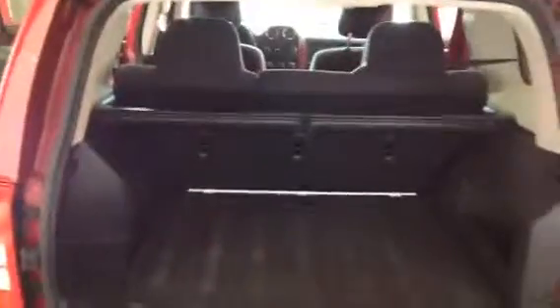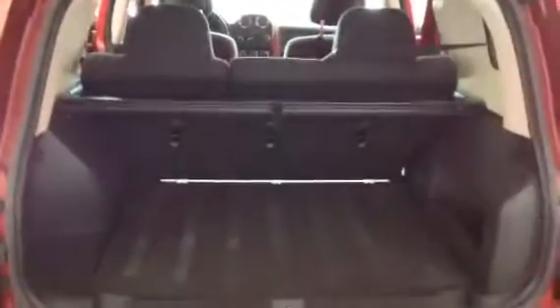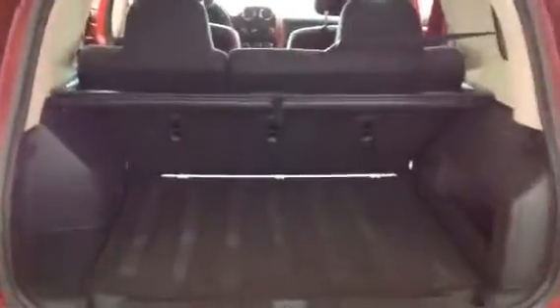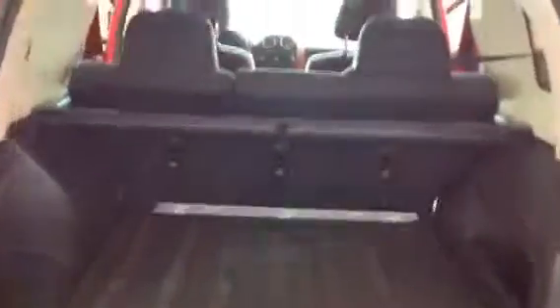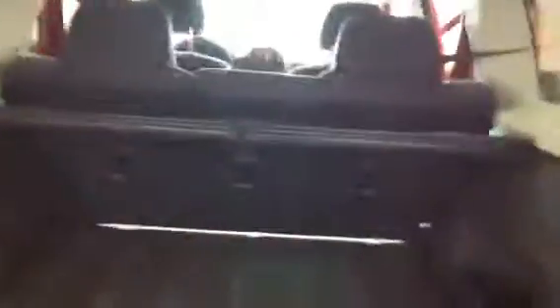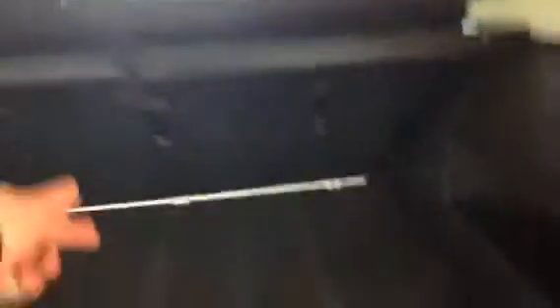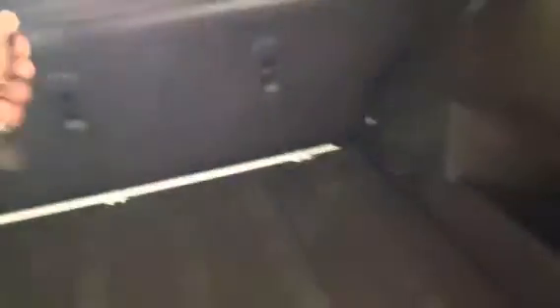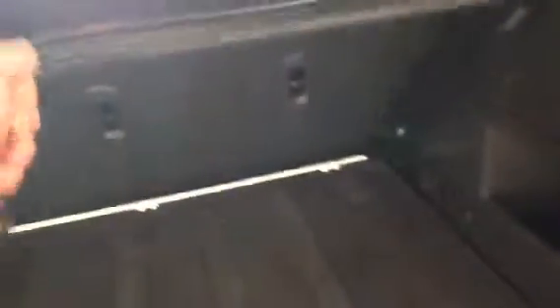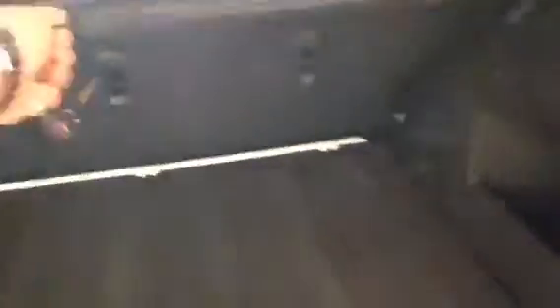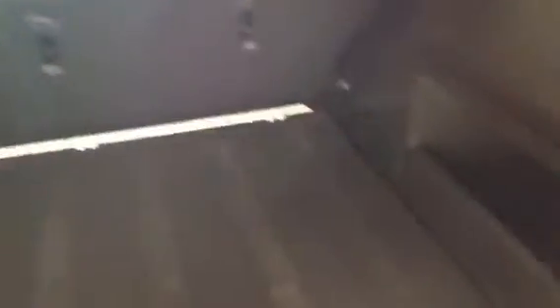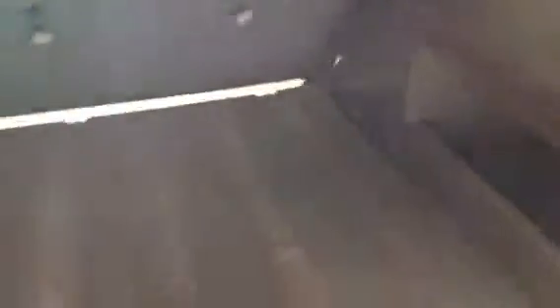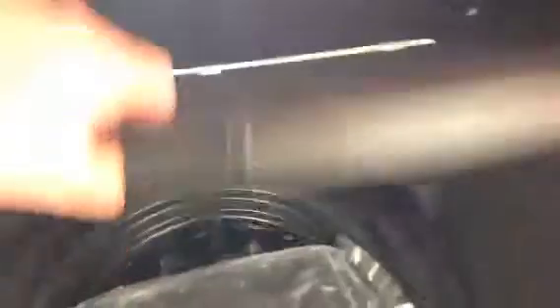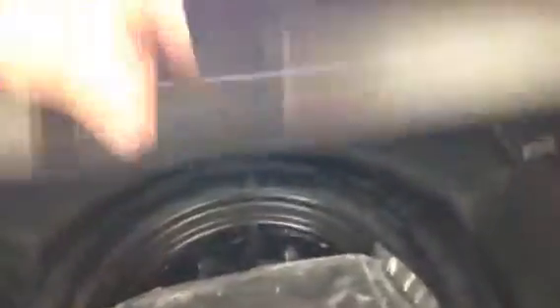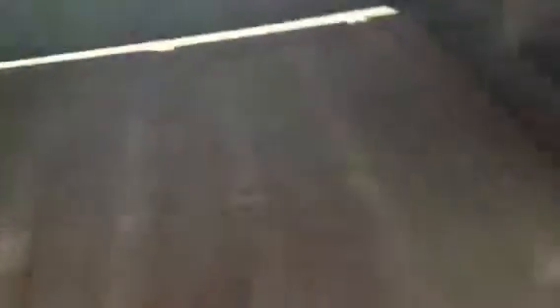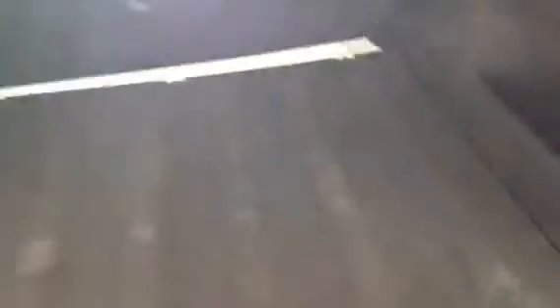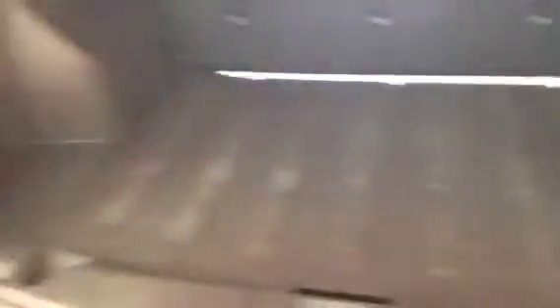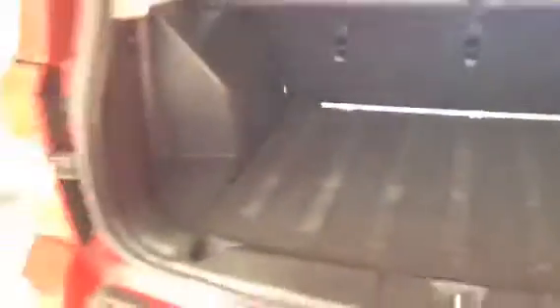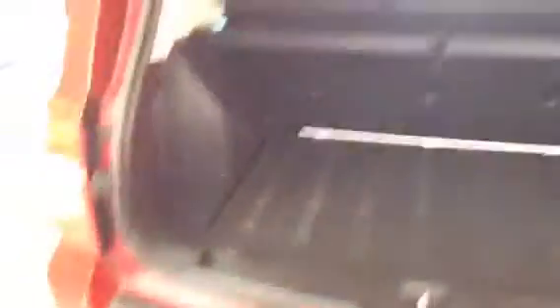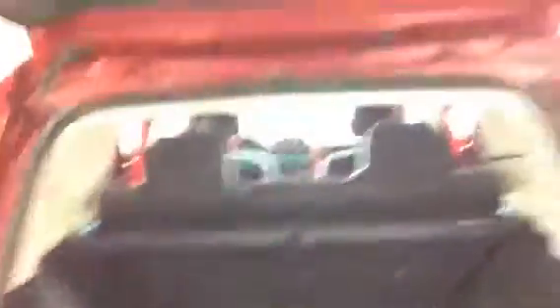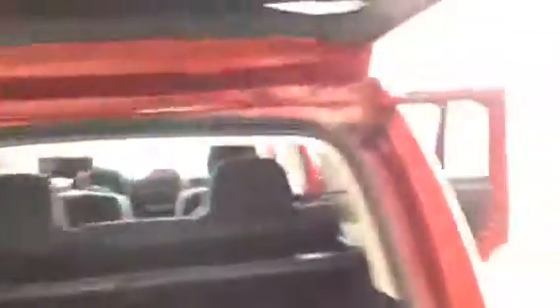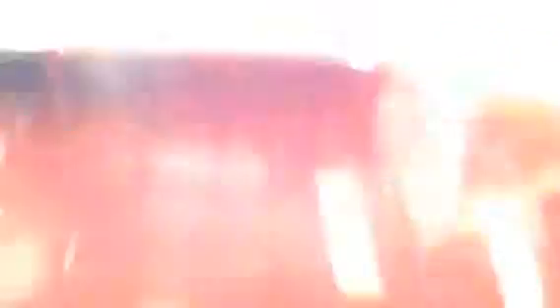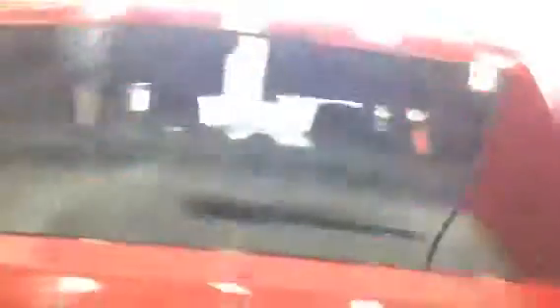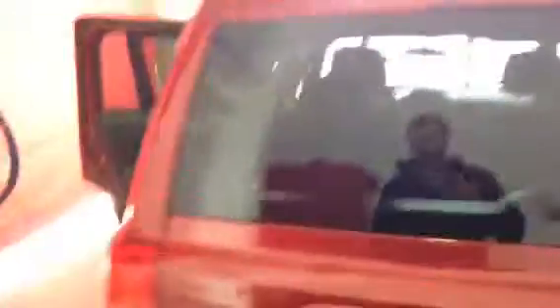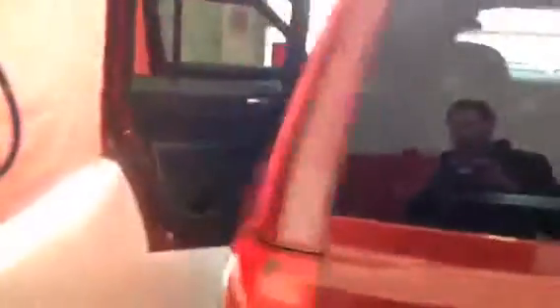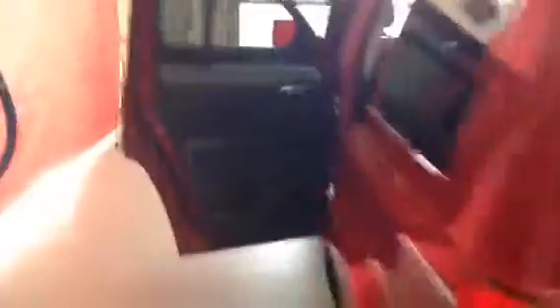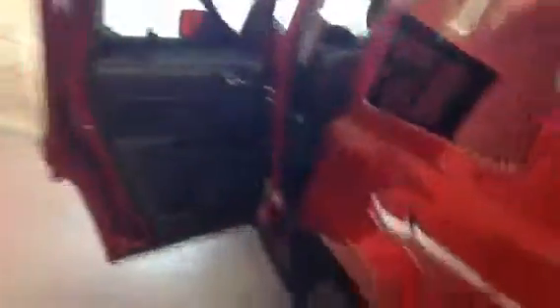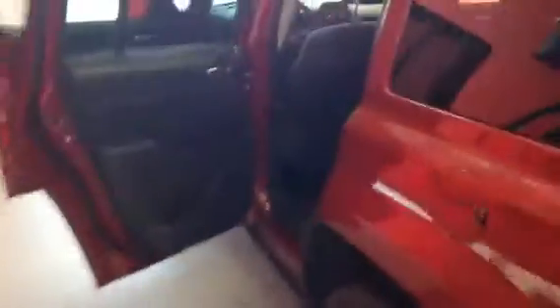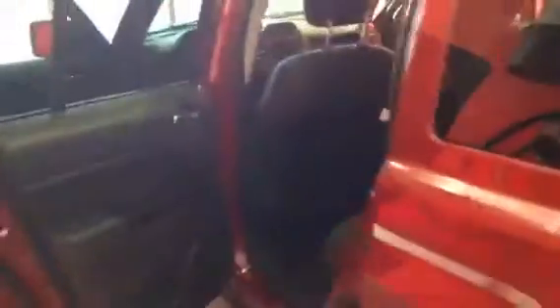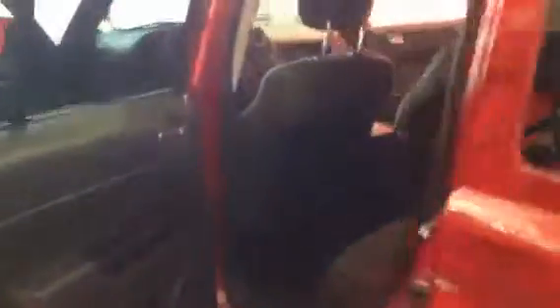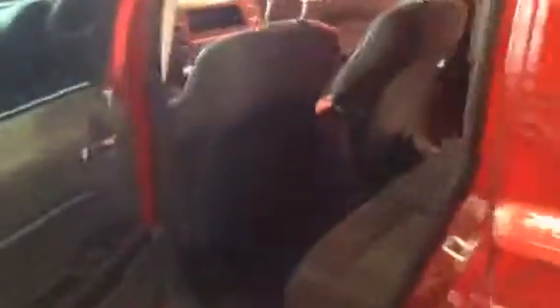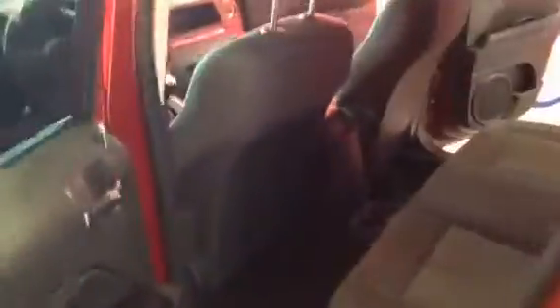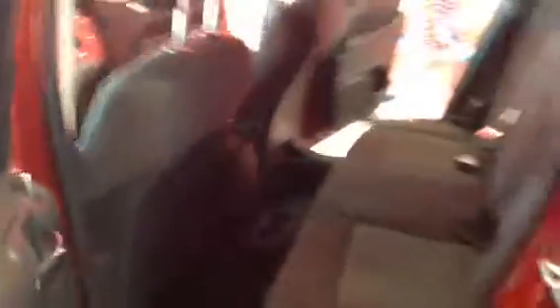We've got the trunk privacy cover here. There's a spare tire just underneath in case you ever get in that situation. Tons of room in the back seat there.